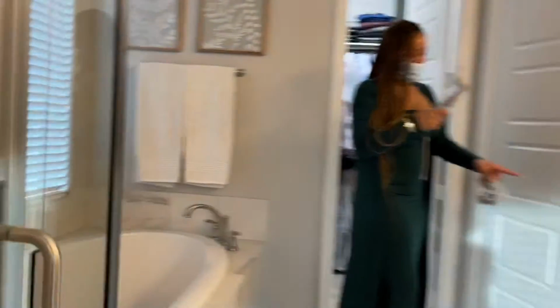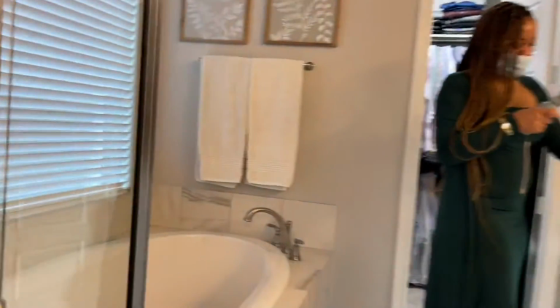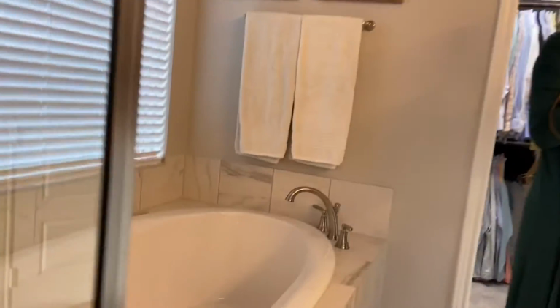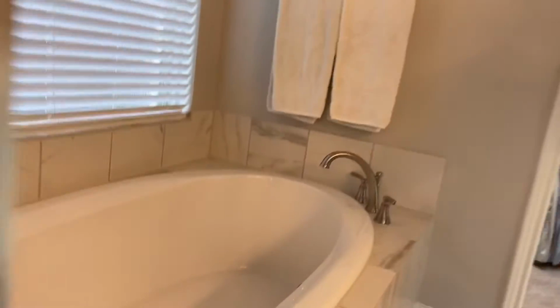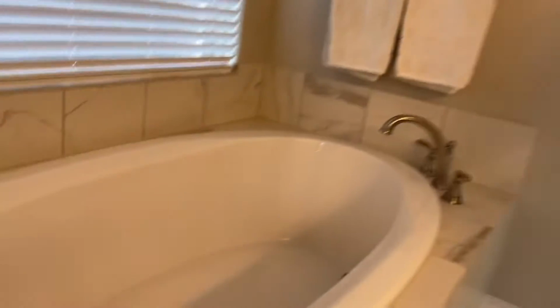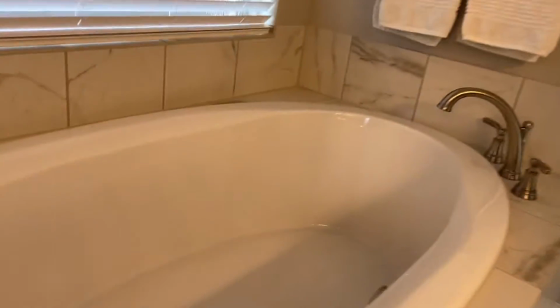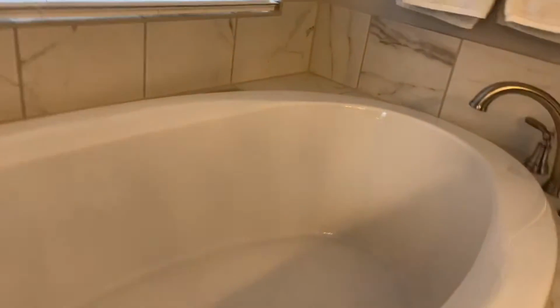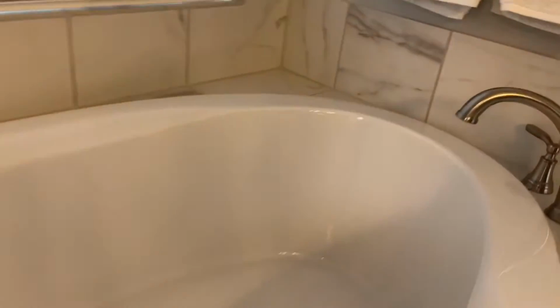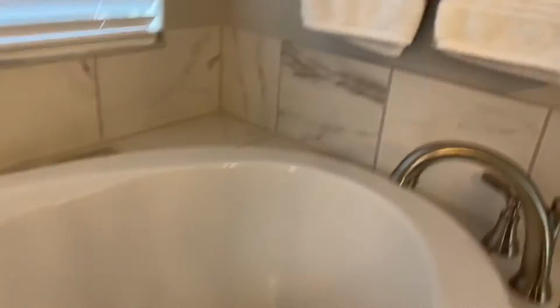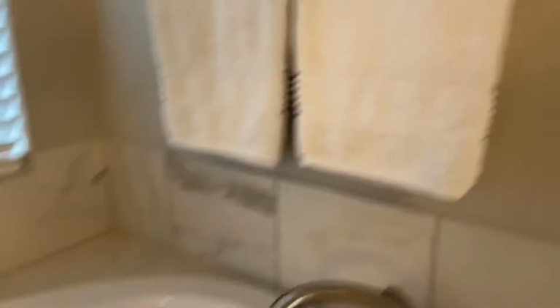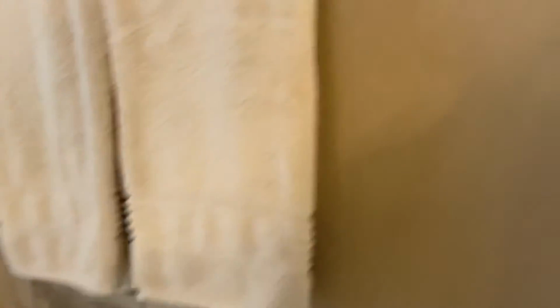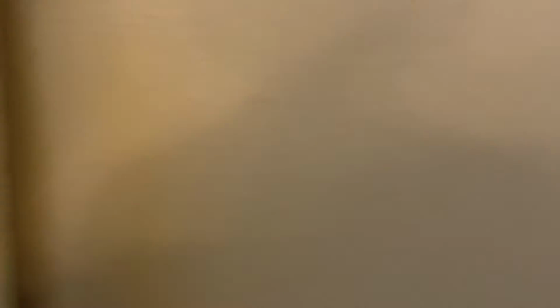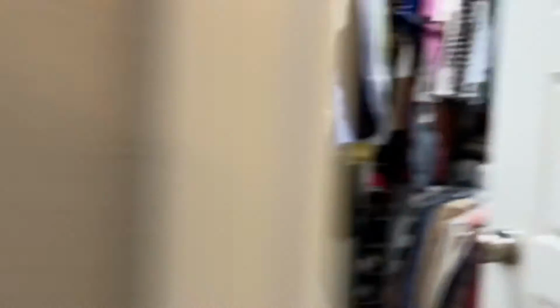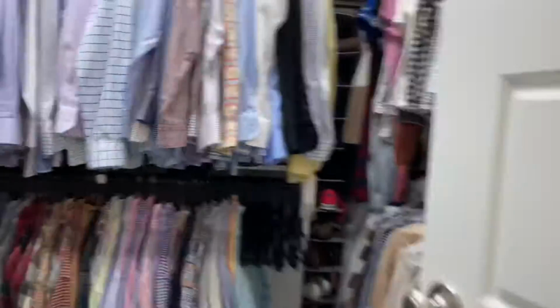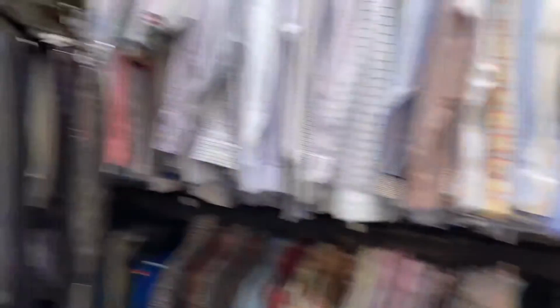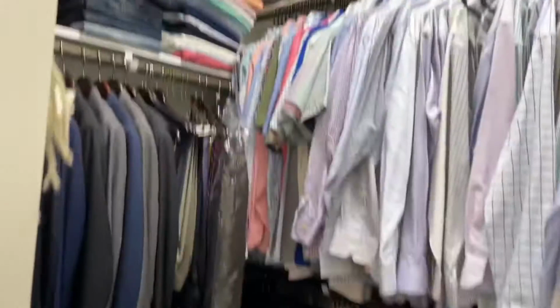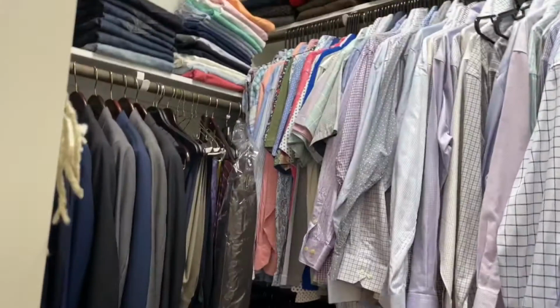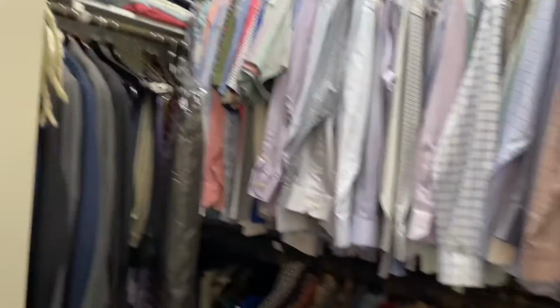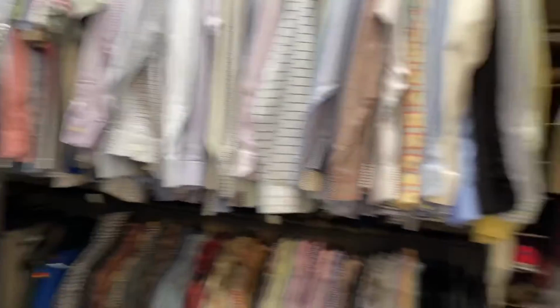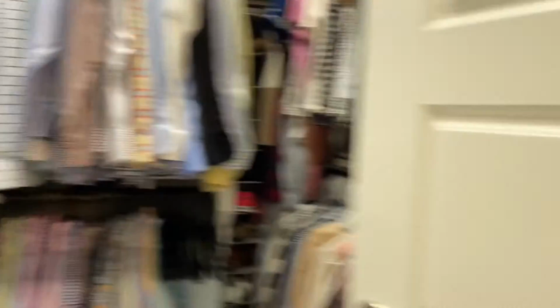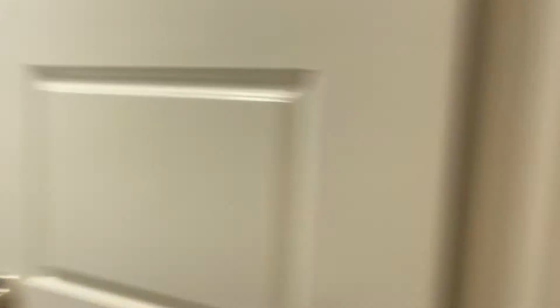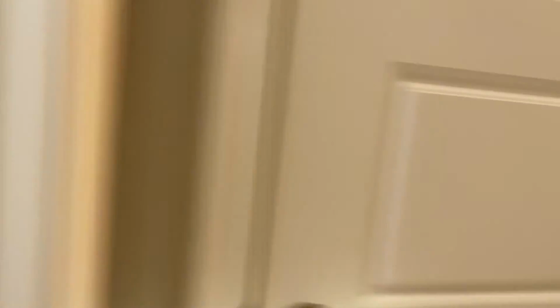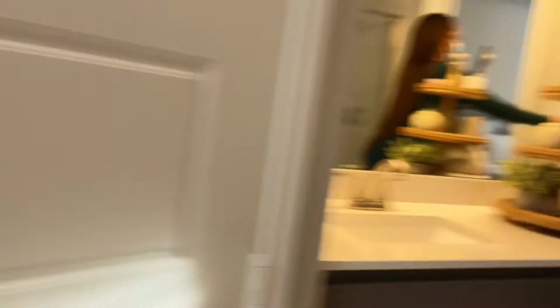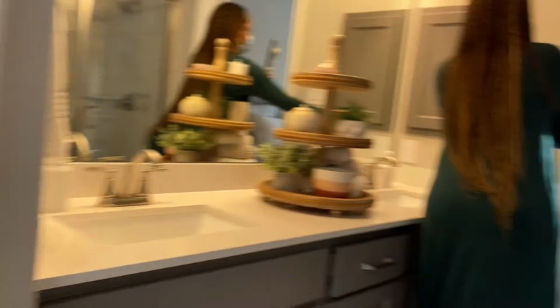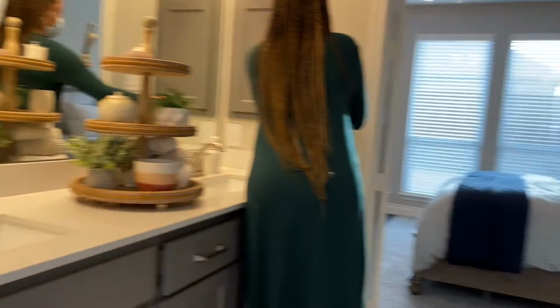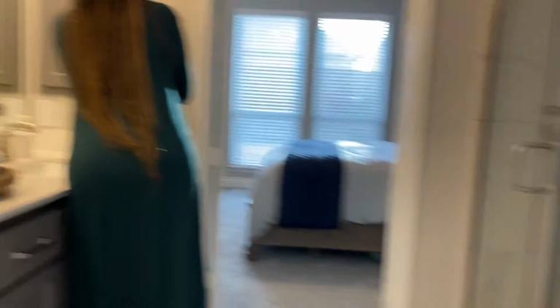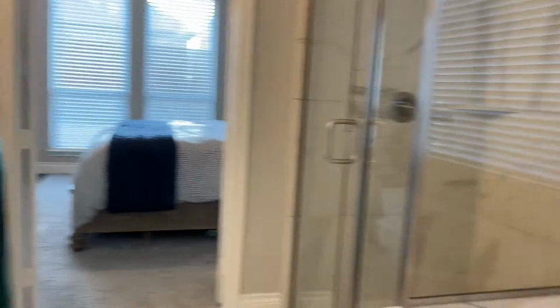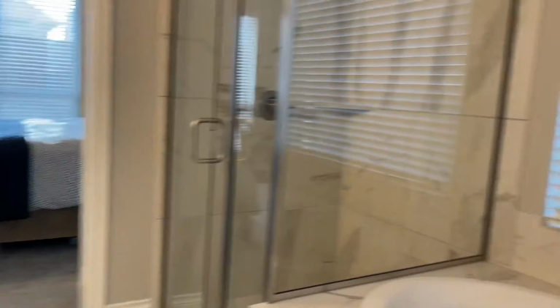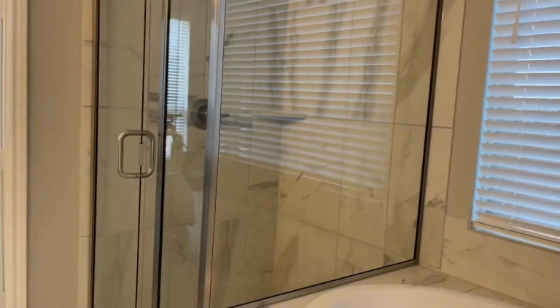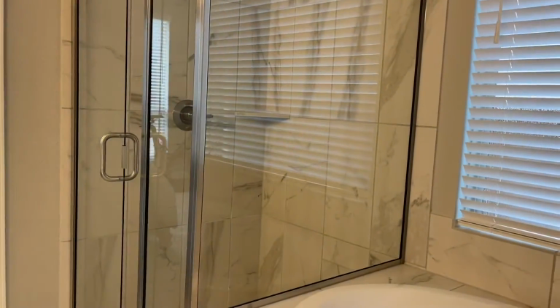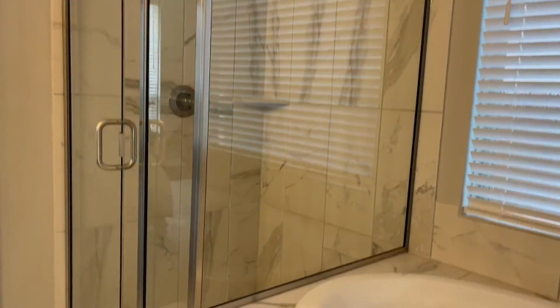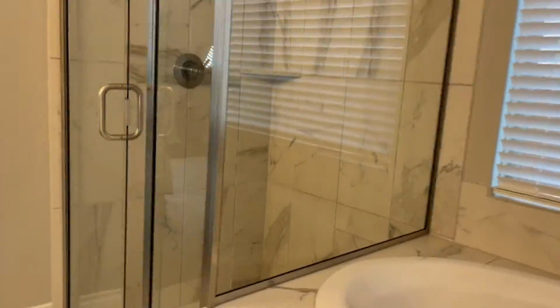His and hers closets. Soaking tub. Good size closet. Dual sinks. Step-in shower.